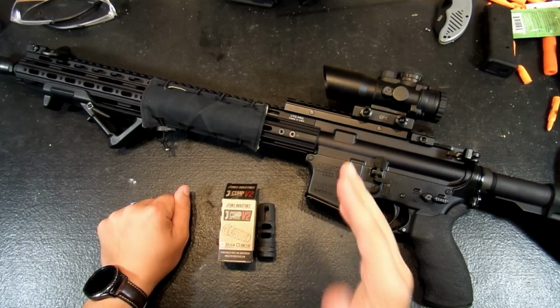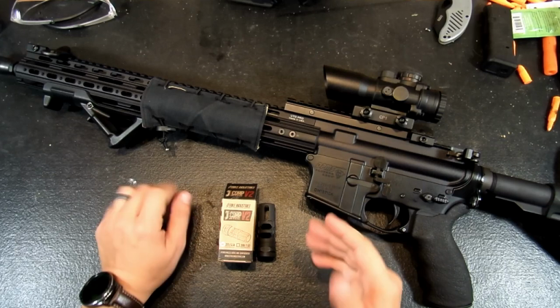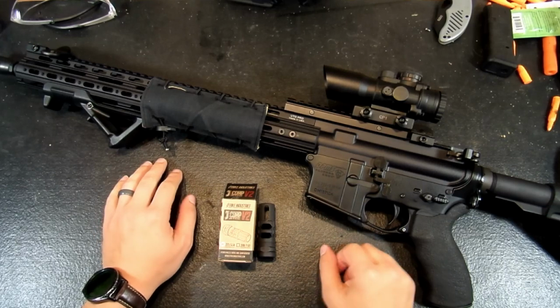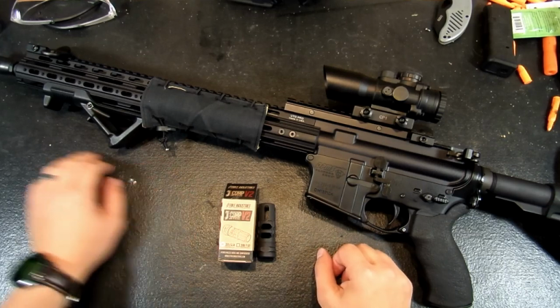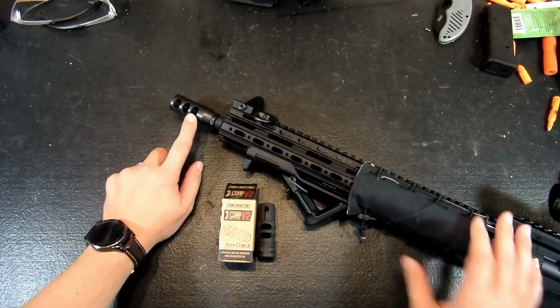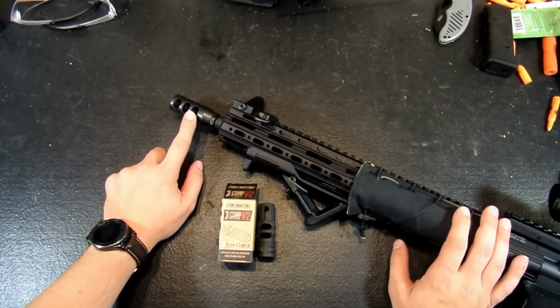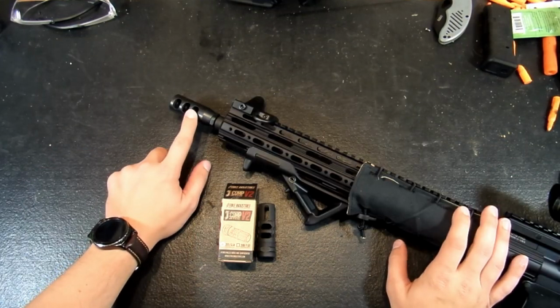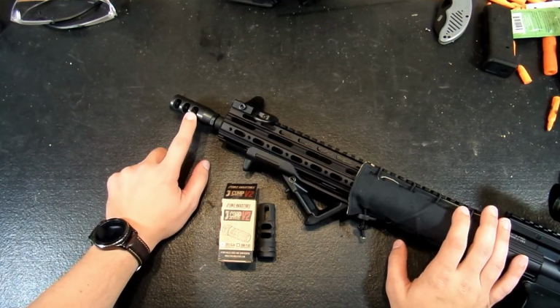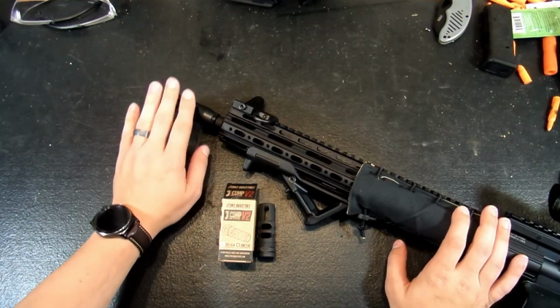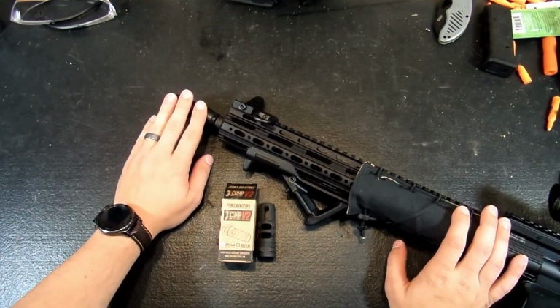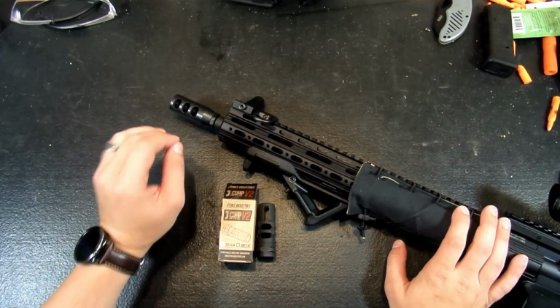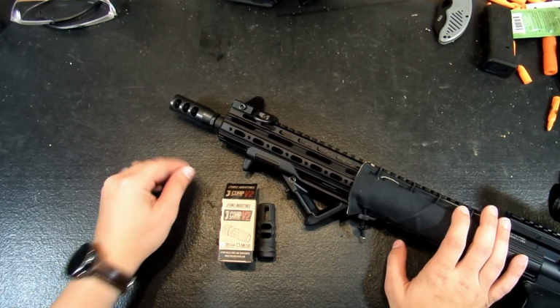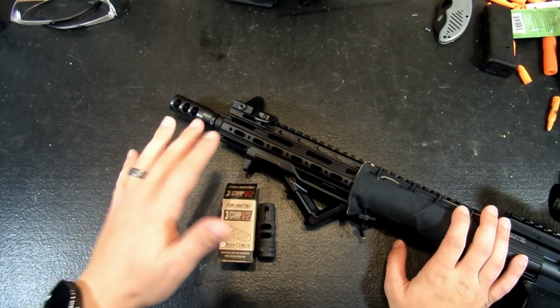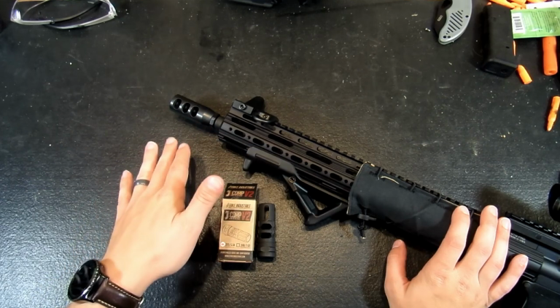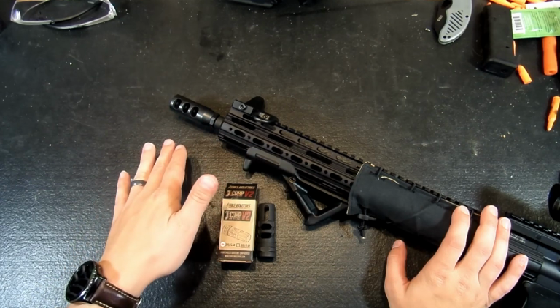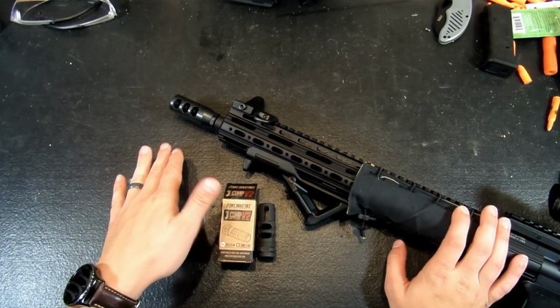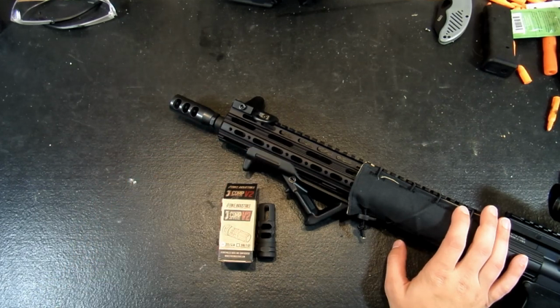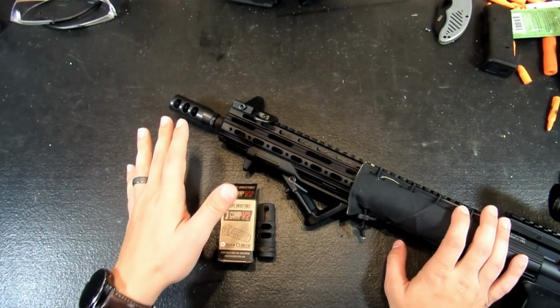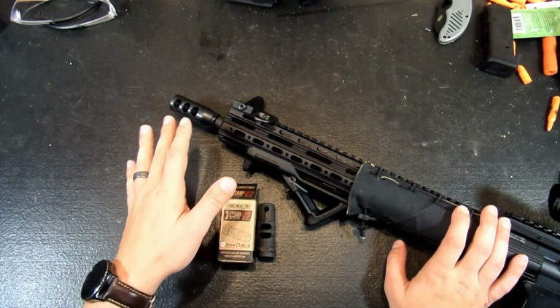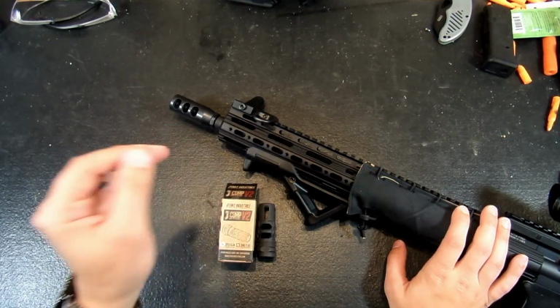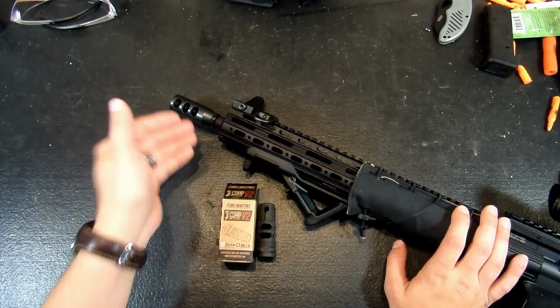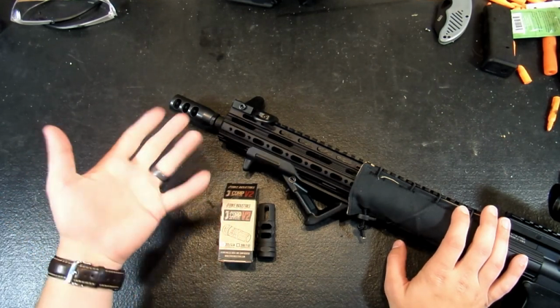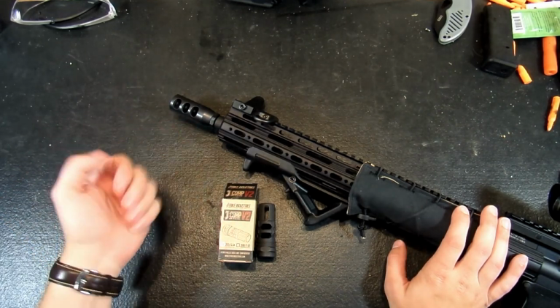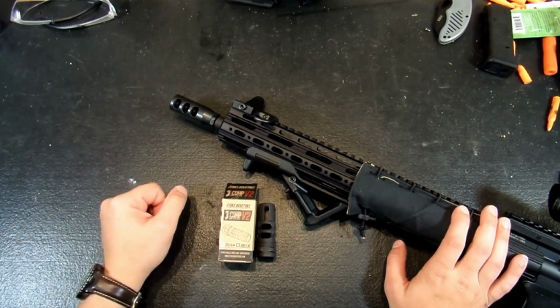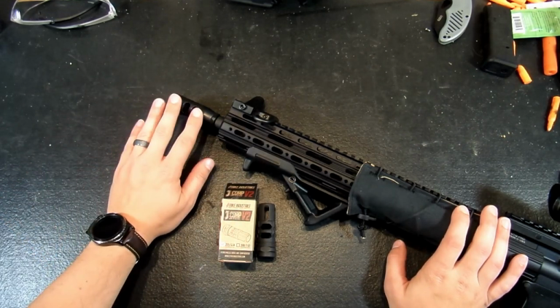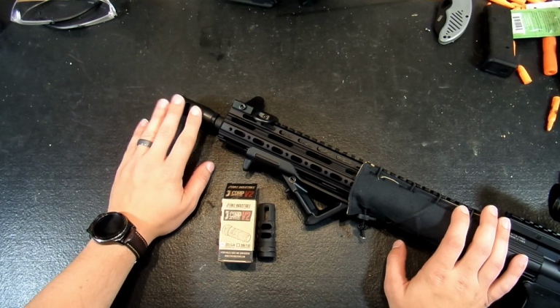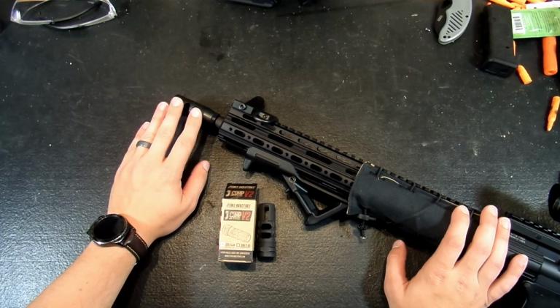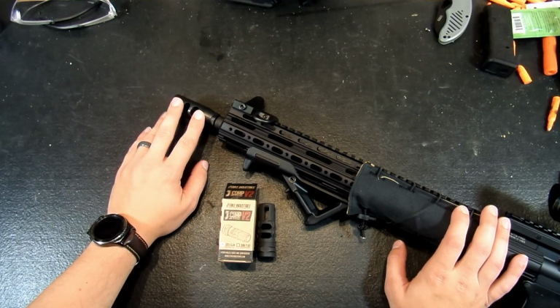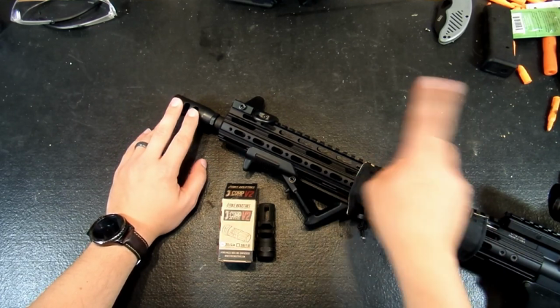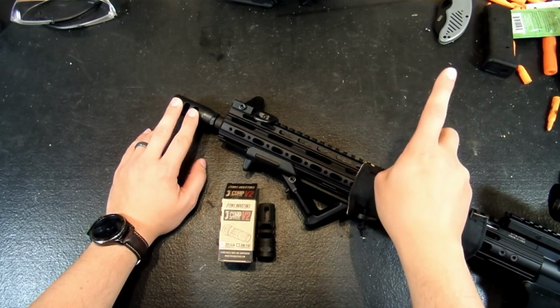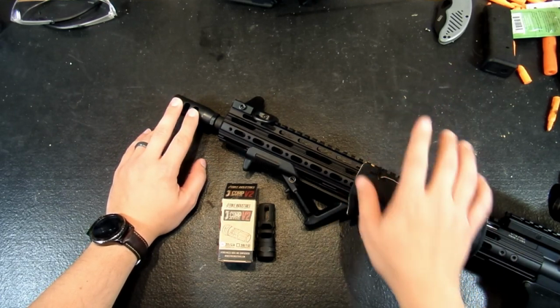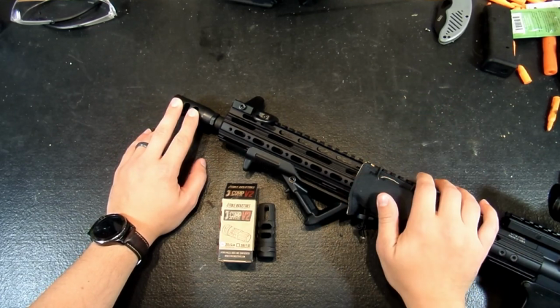Now what I've been using up until now is this super generic comp. This thing works like a charm — it does a really good job of compensation, and I got it off of Amazon for like 25 or 30 bucks. You can actually find a Tactical Cheap Shit video about this, and I'll post a link to that somewhere up here.